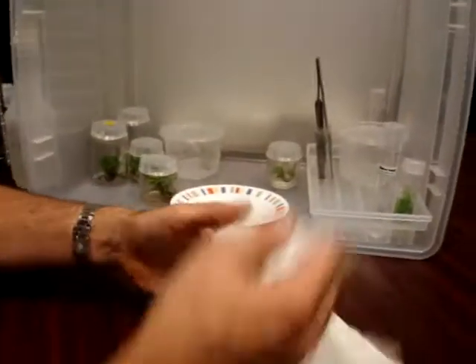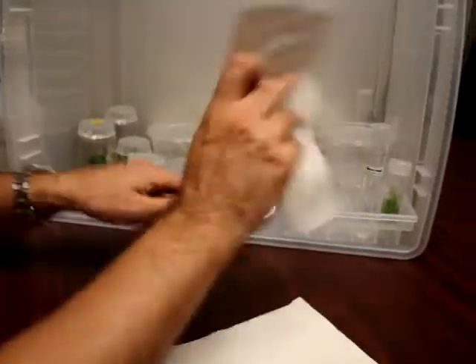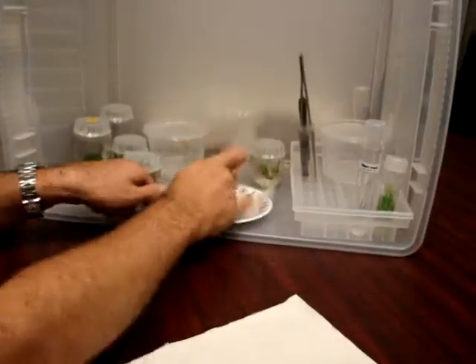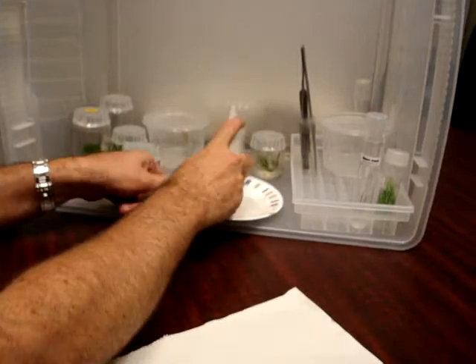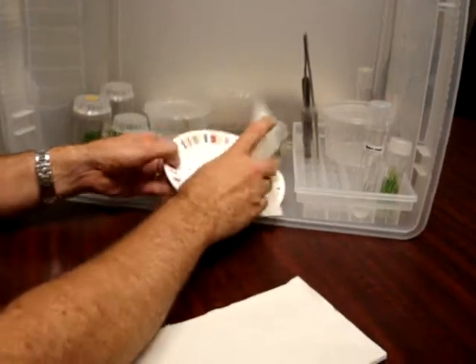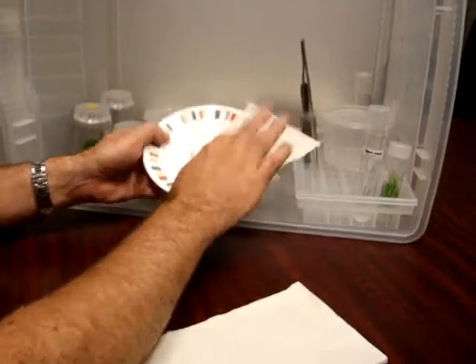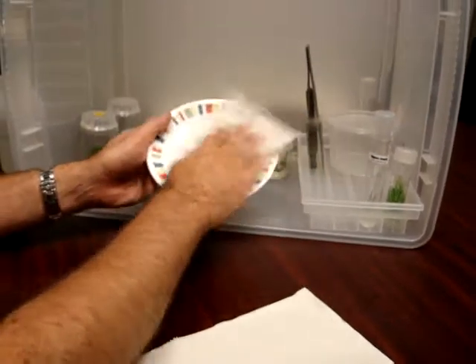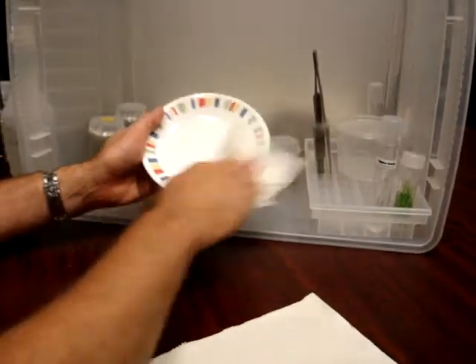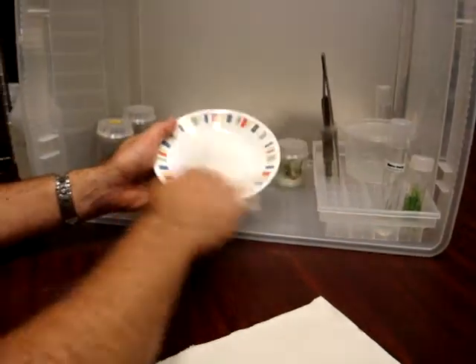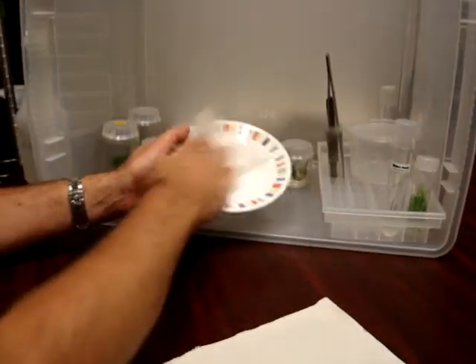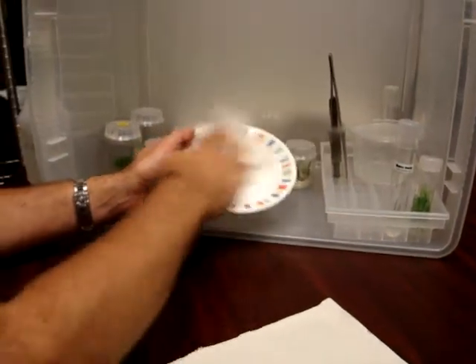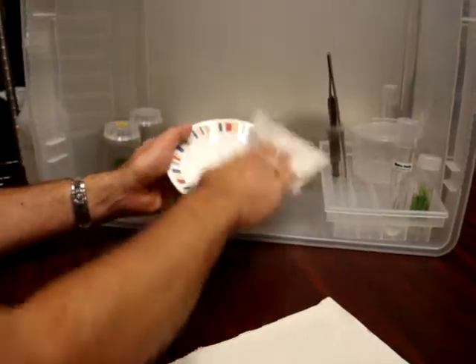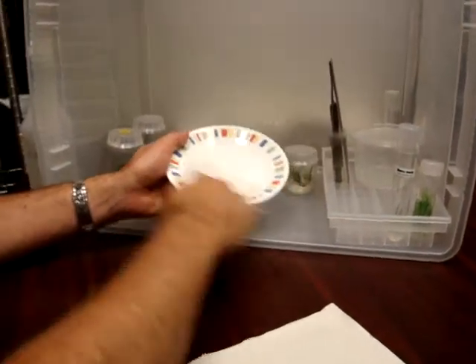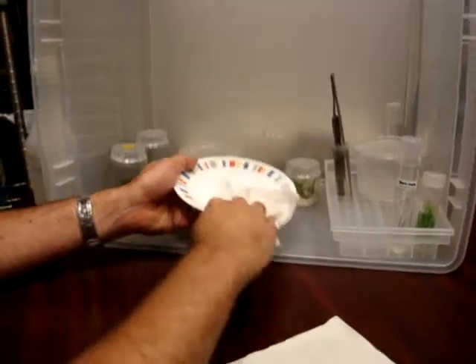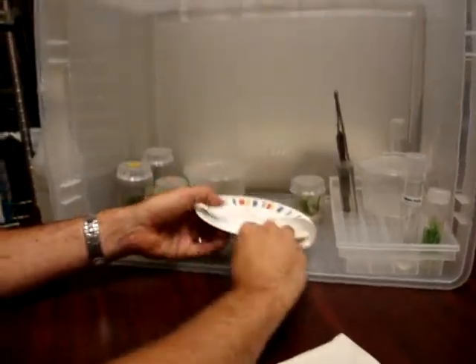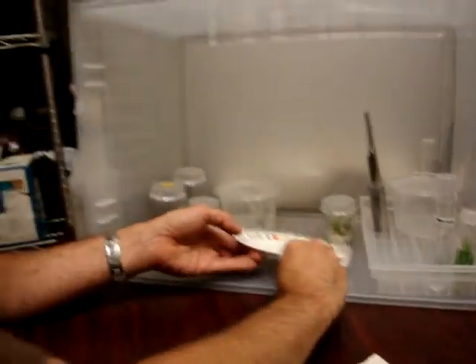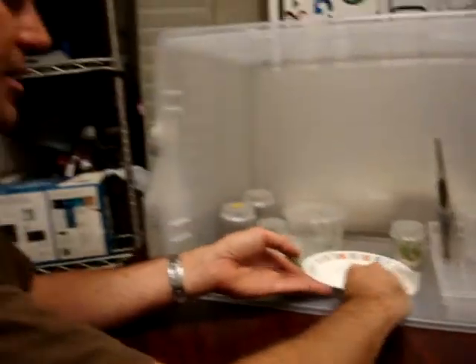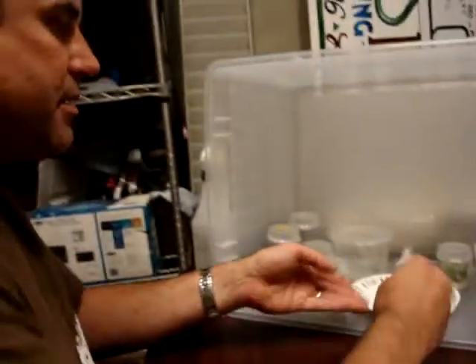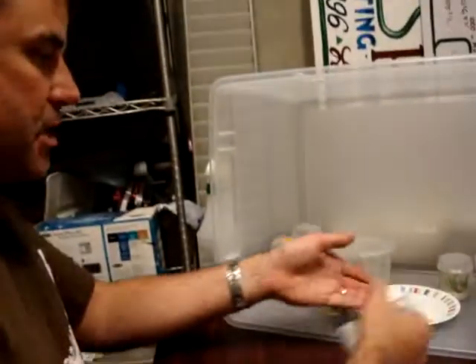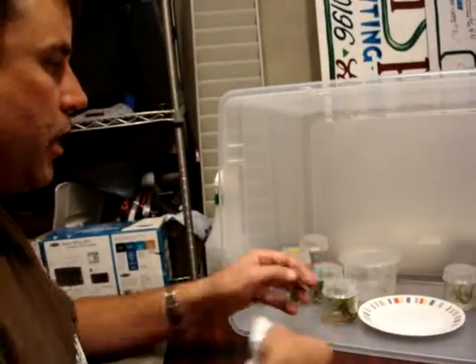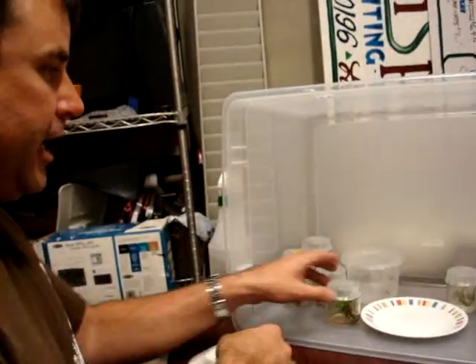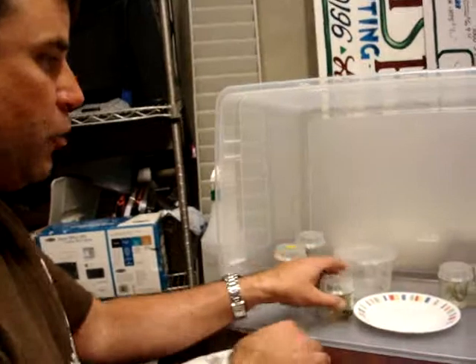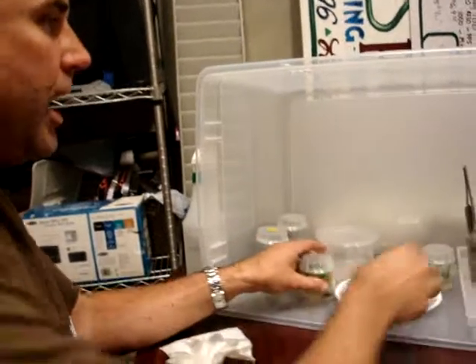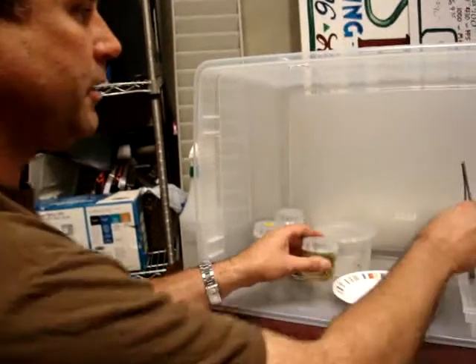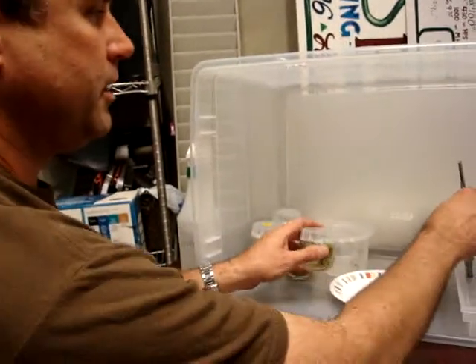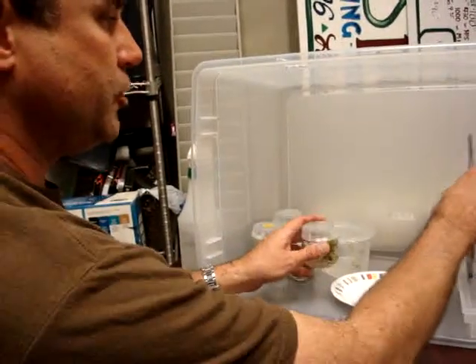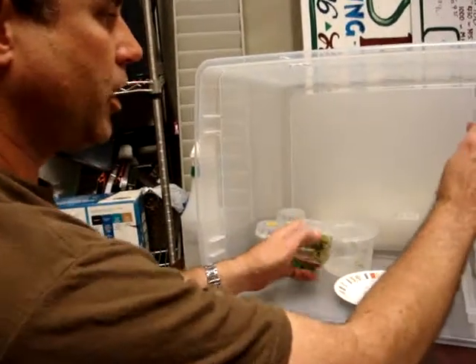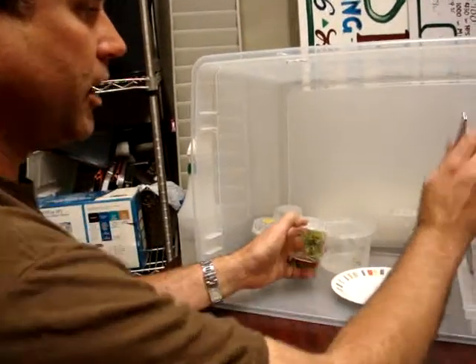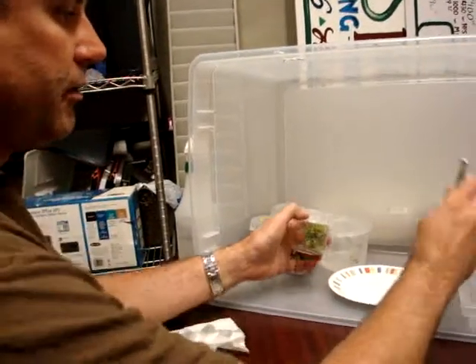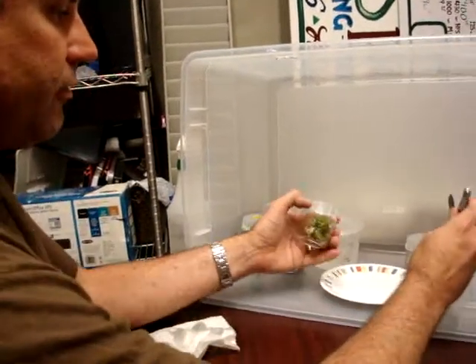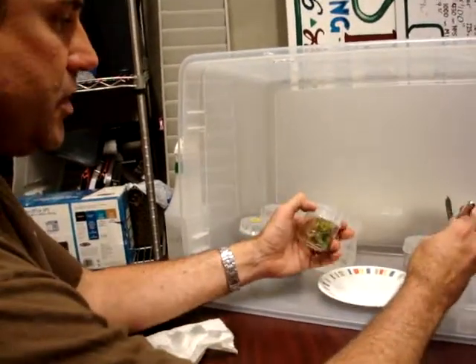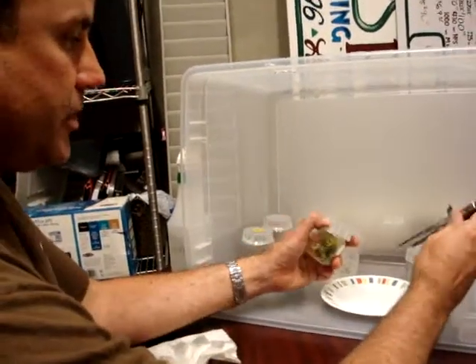Let's give that guy a wipe. So you sort of see the process: spray, wipe, jar, forceps.